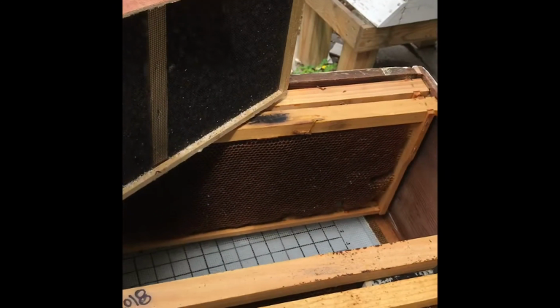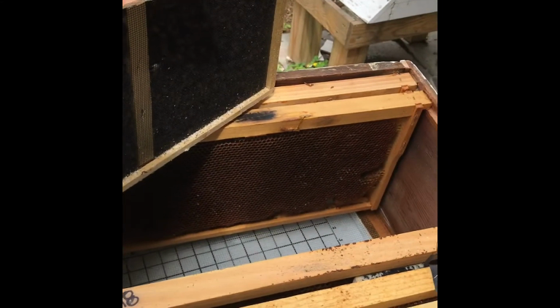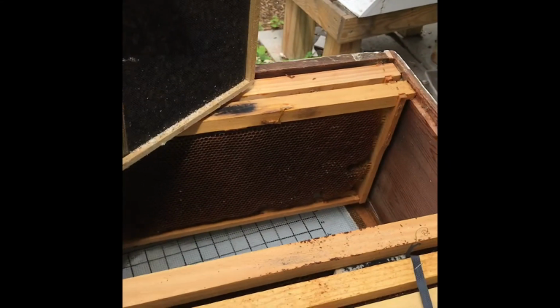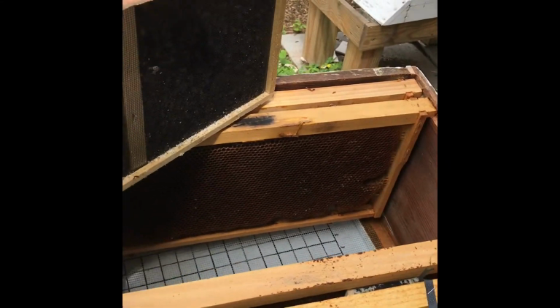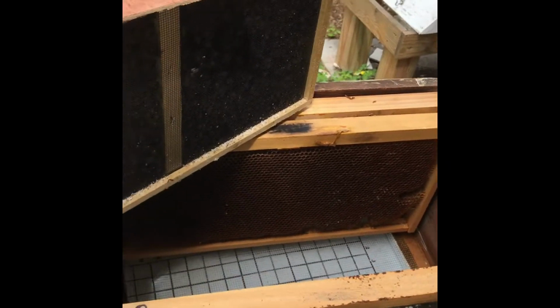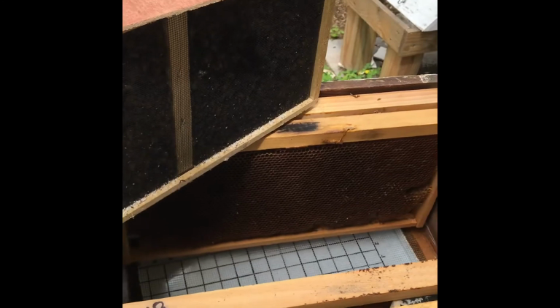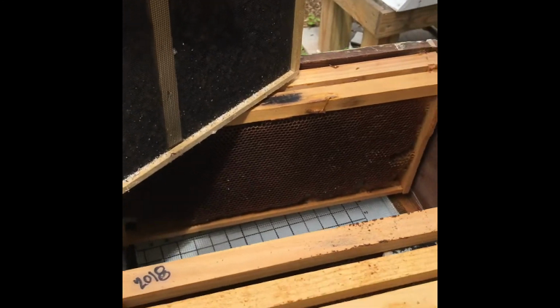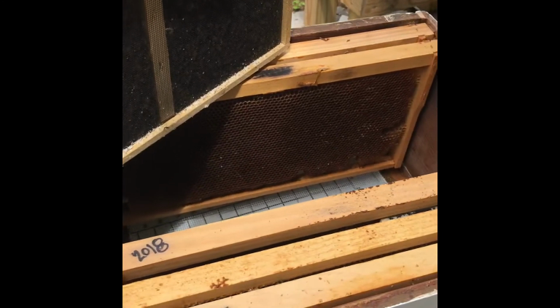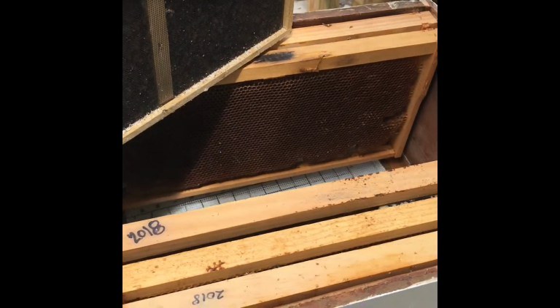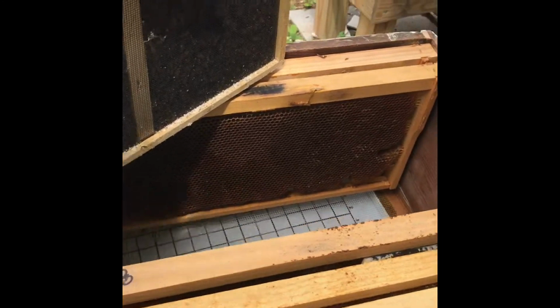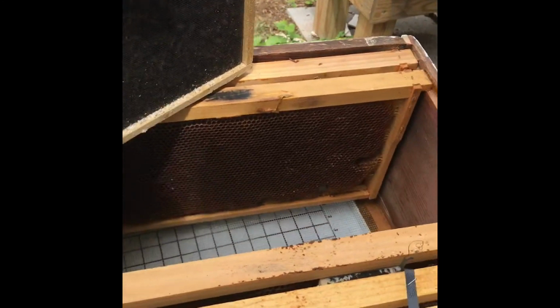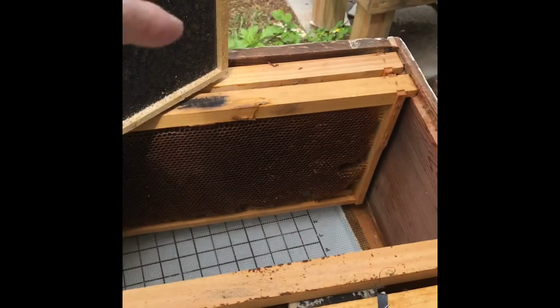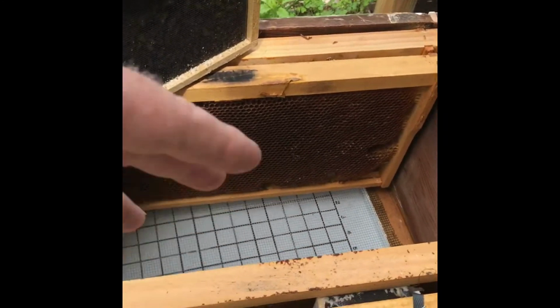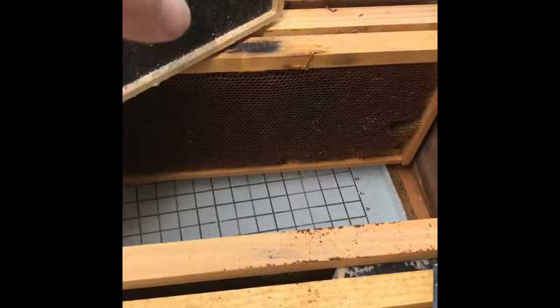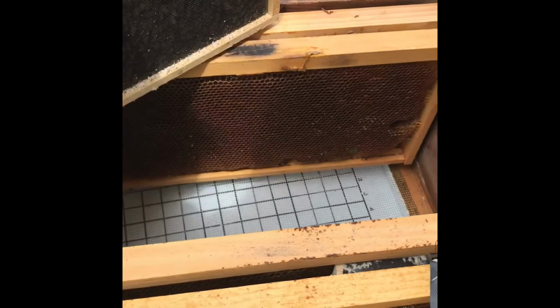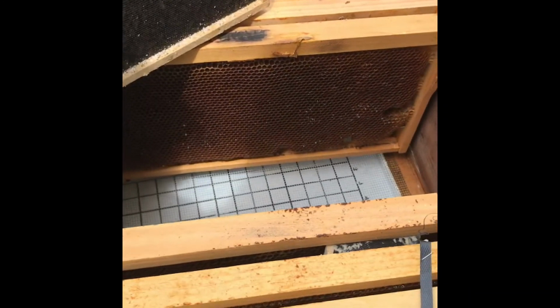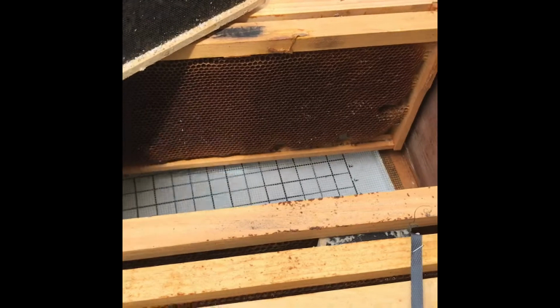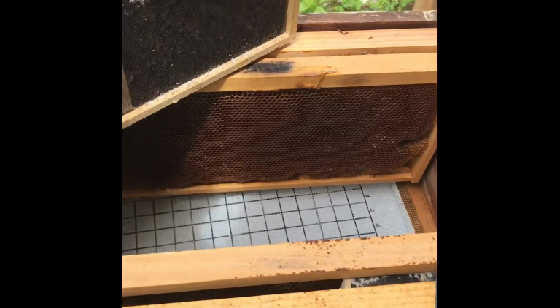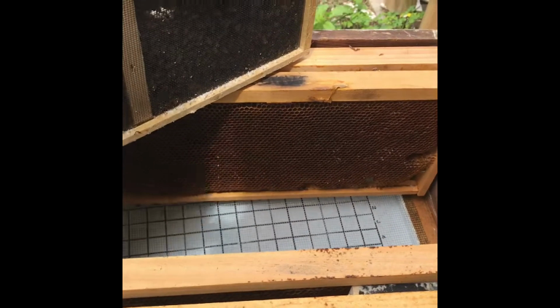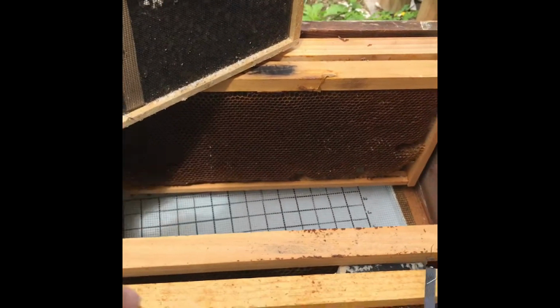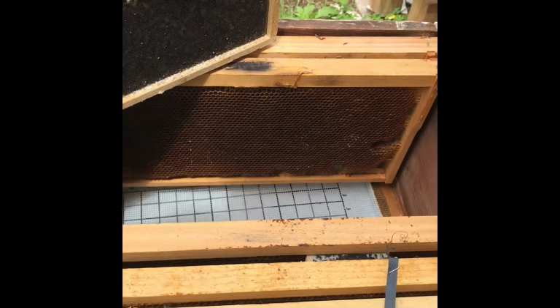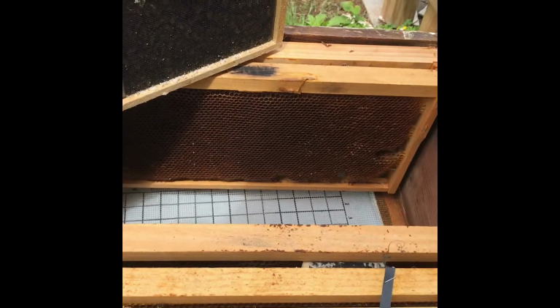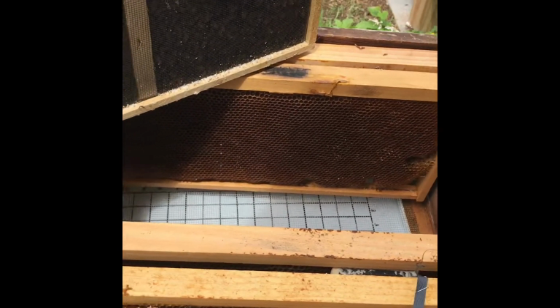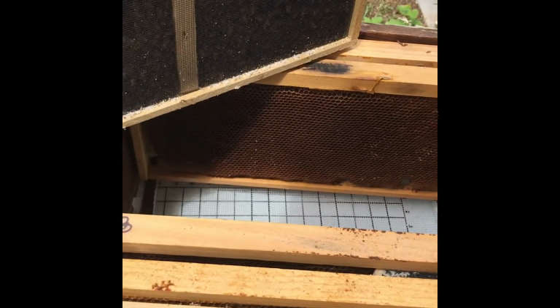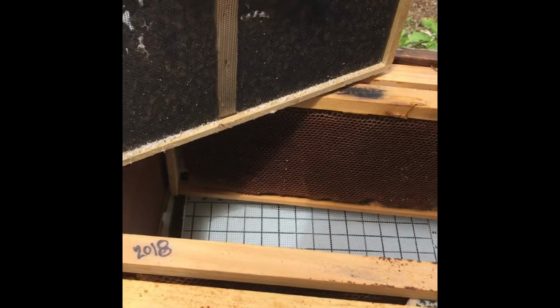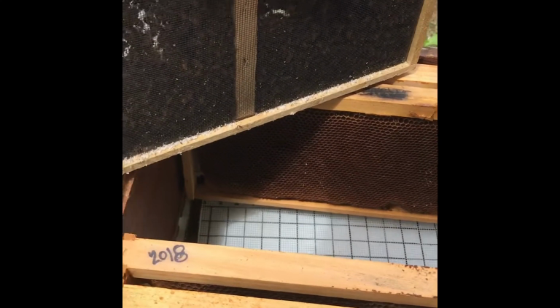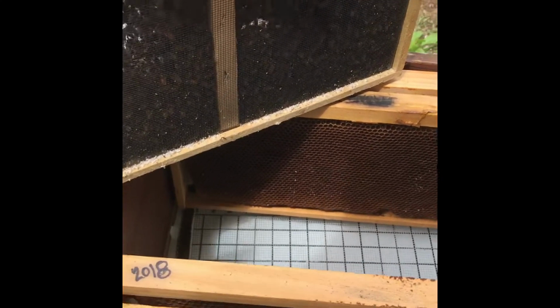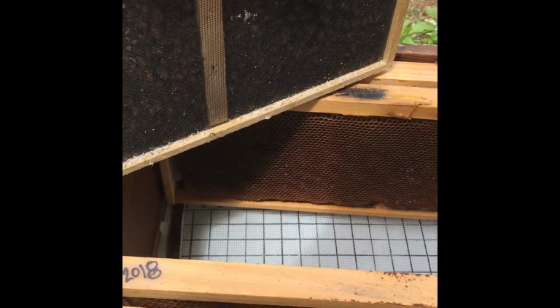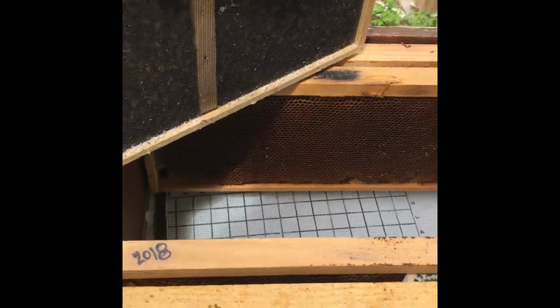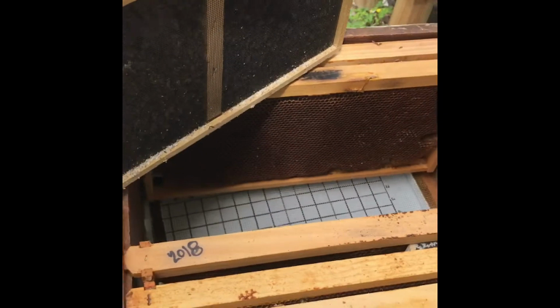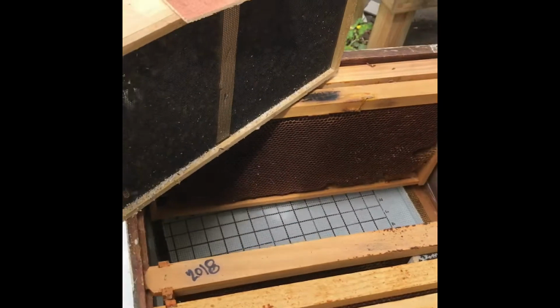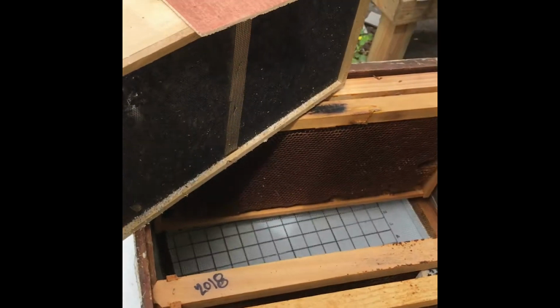You can just shake them in and close it all up, or I'm going to do what's called the gentle method. I've removed frames from the hive — as you can see, the box will fit. I'm going to place the box into the hive itself, then cover it up and let them come out on their own.